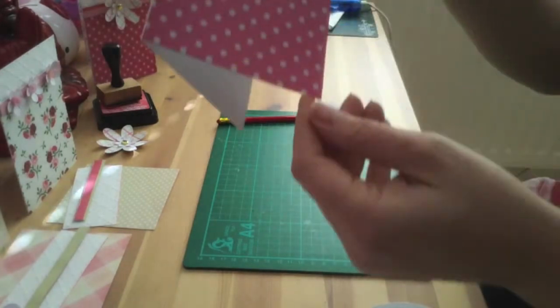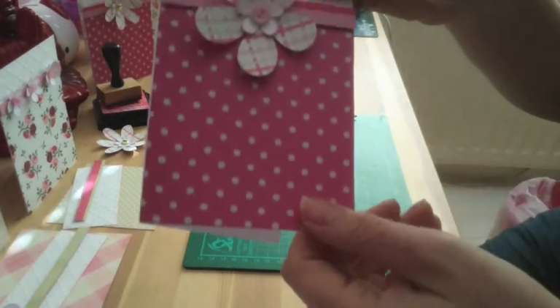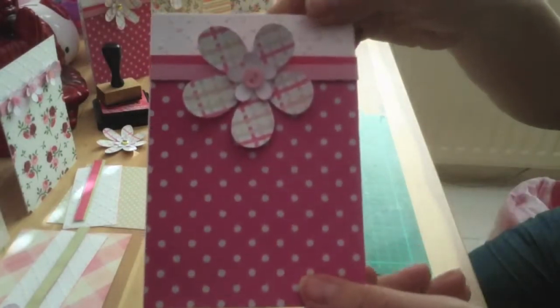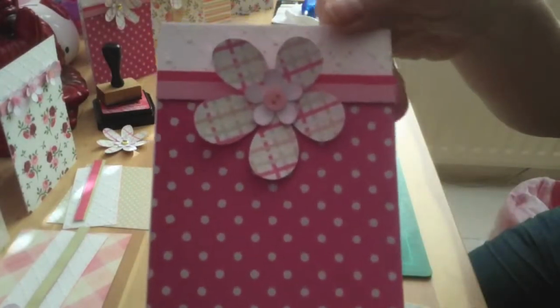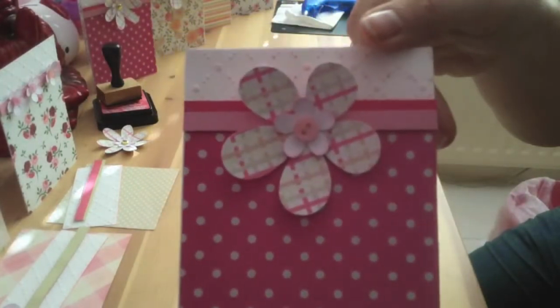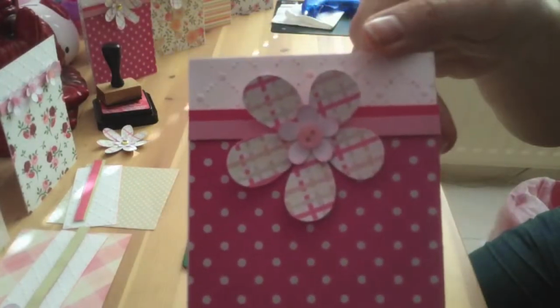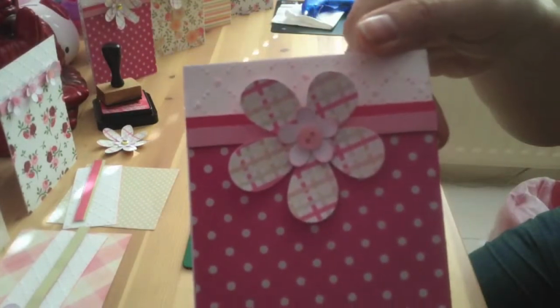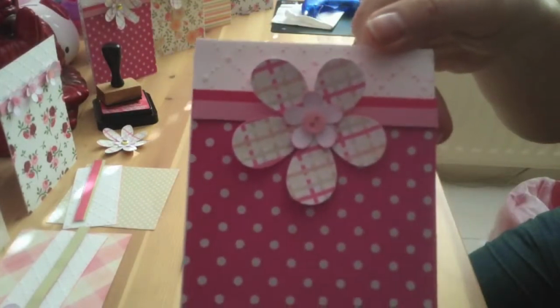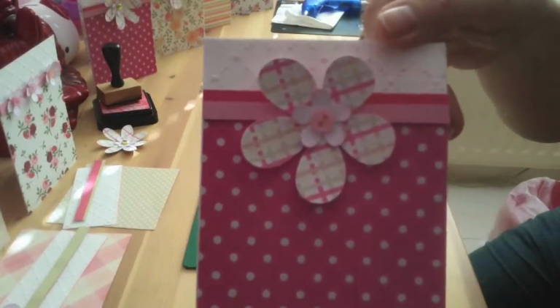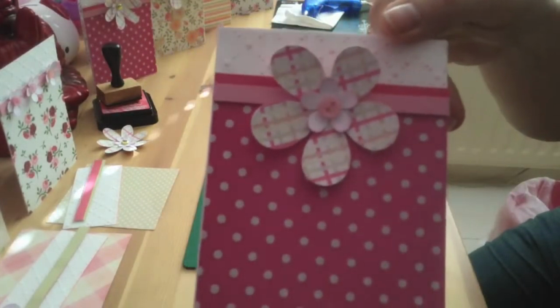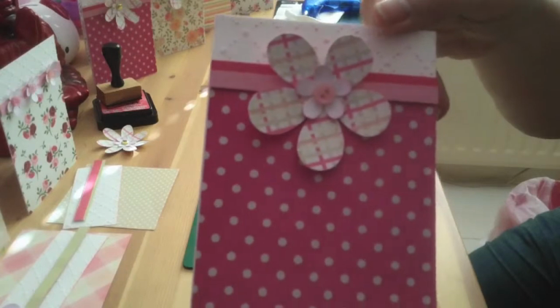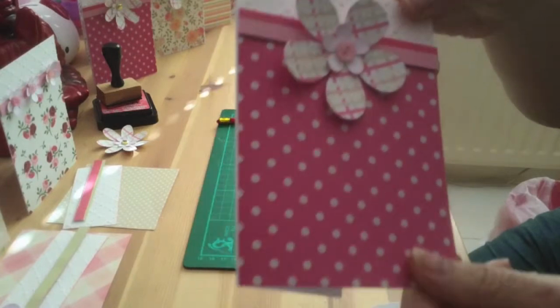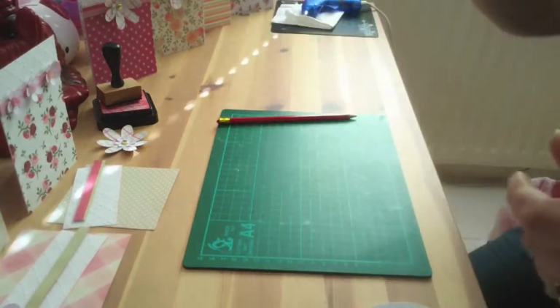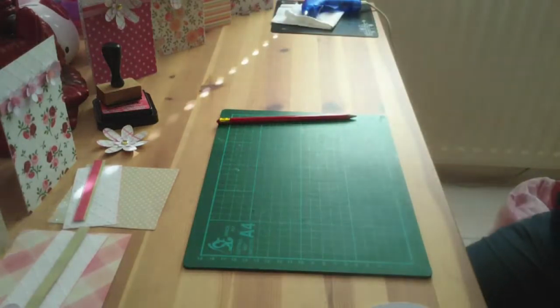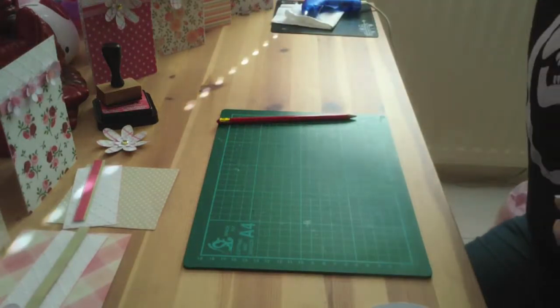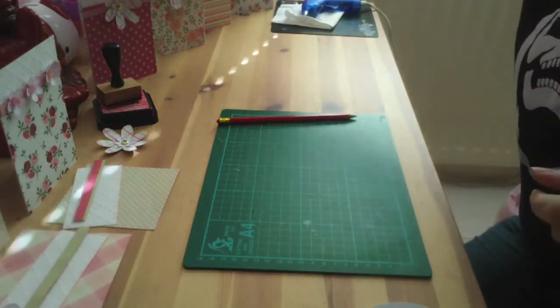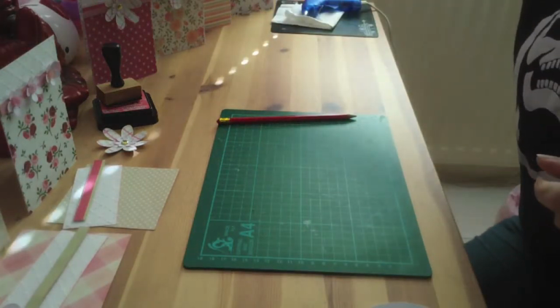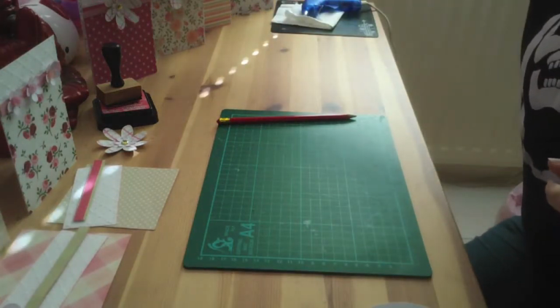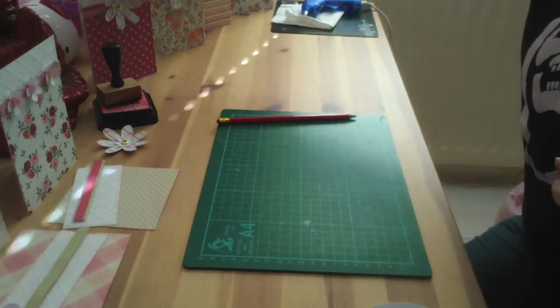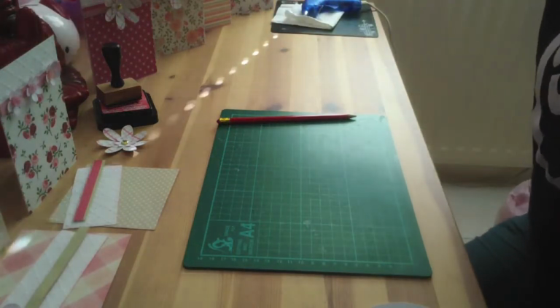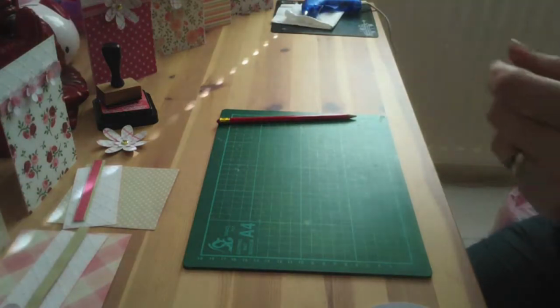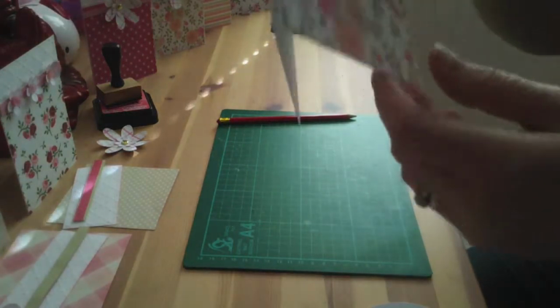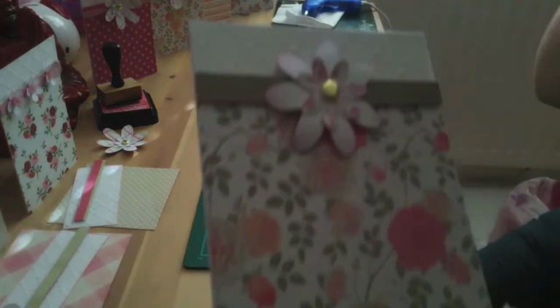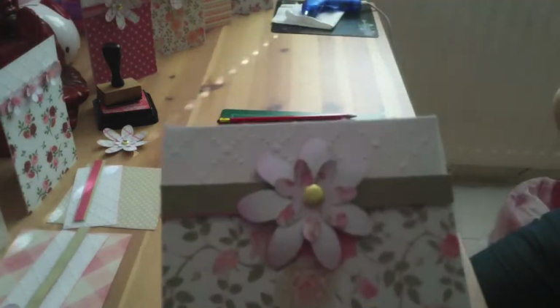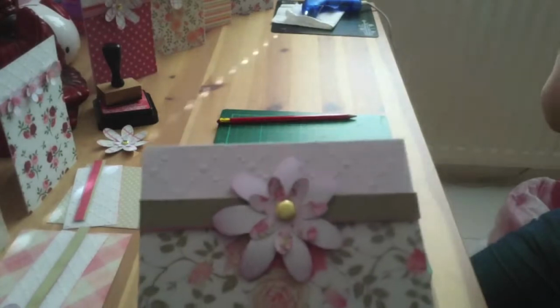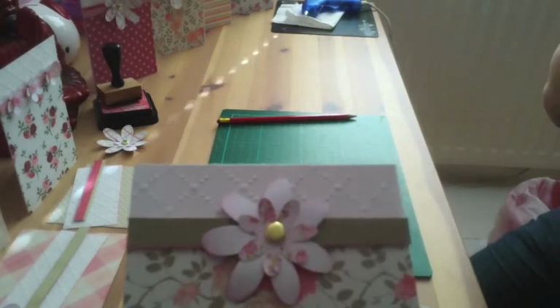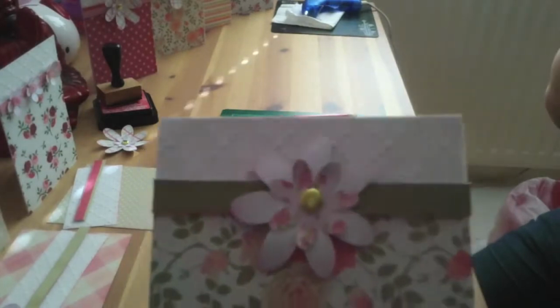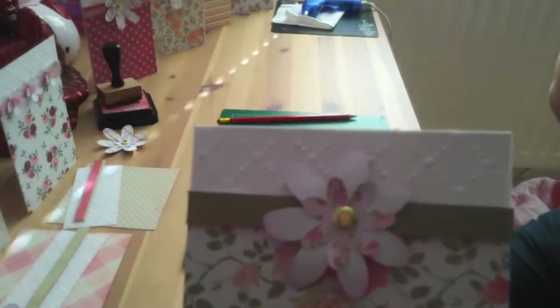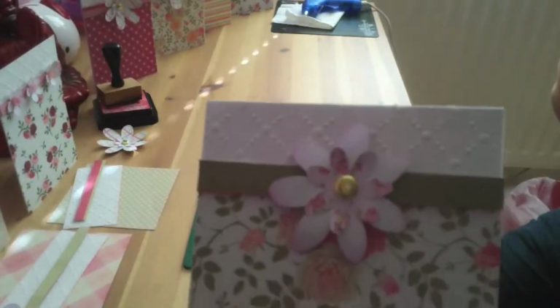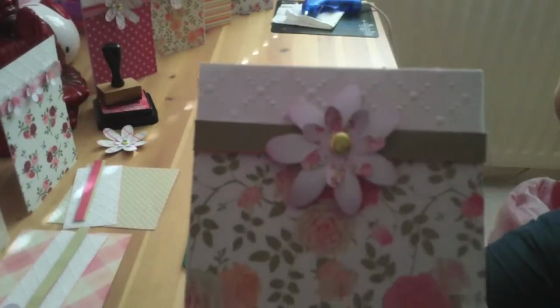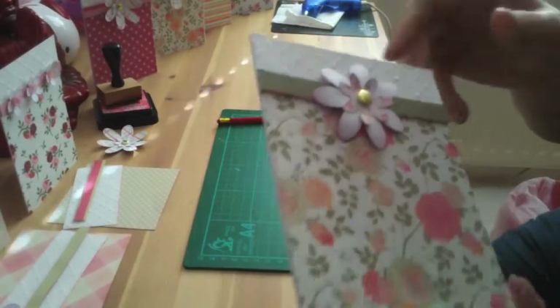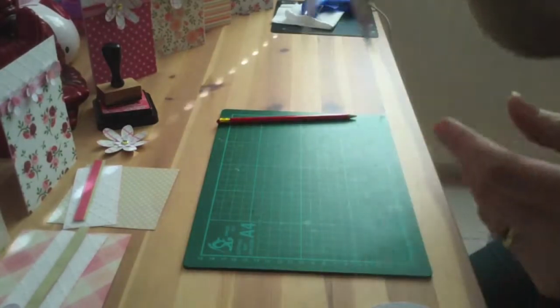So I'm just going to show you these papers. The flowers are handmade. I've used buttons or brads, or you could use diamantes — it really is up to yourself.